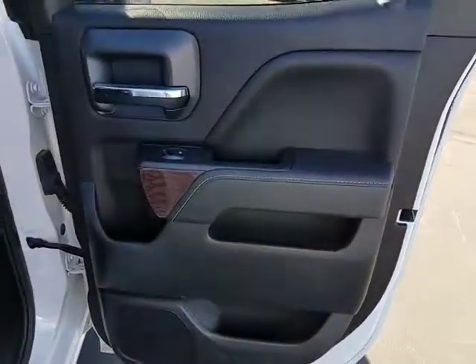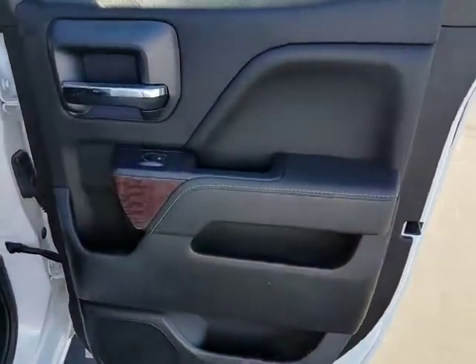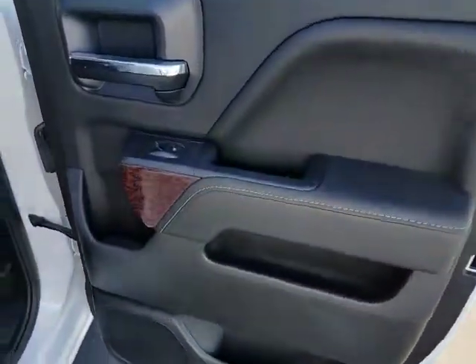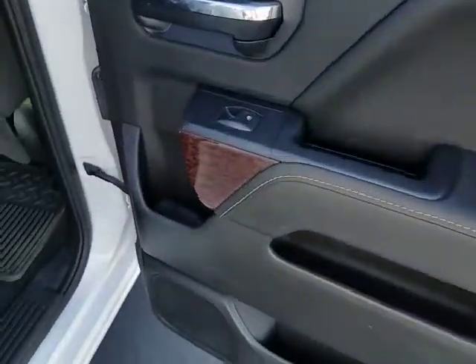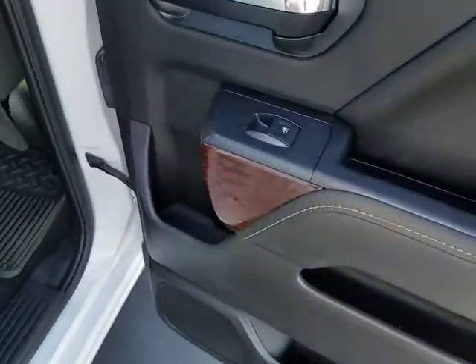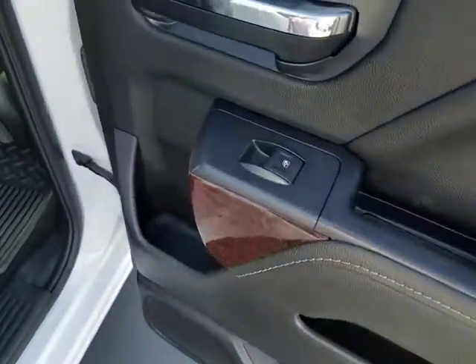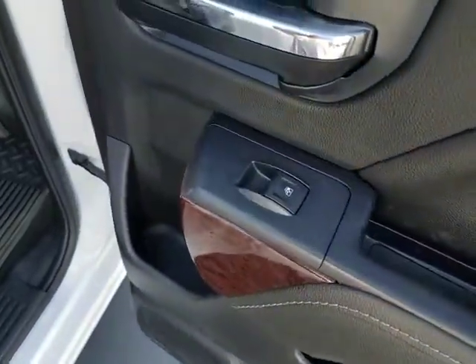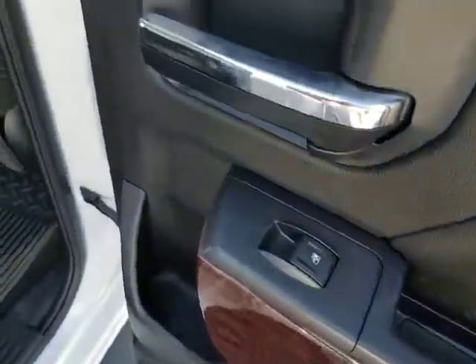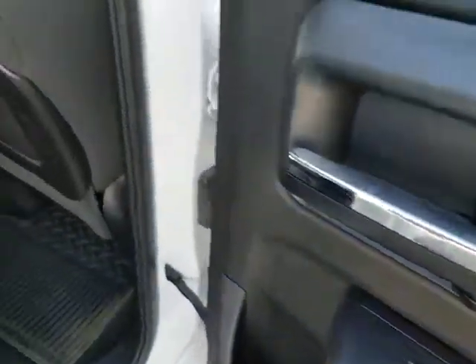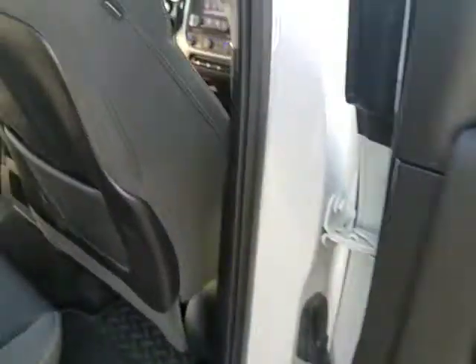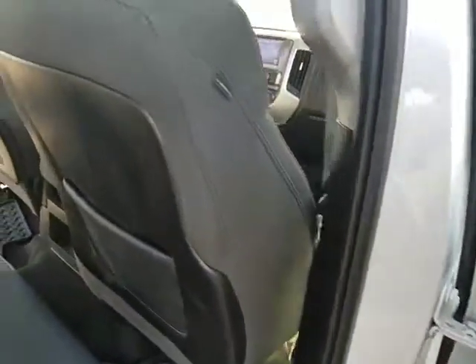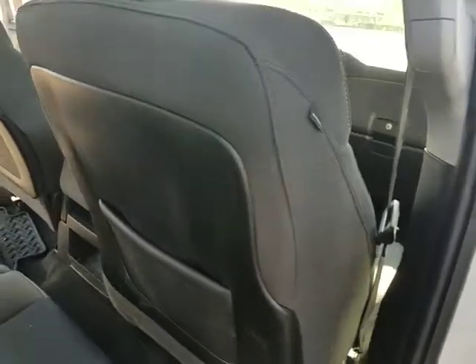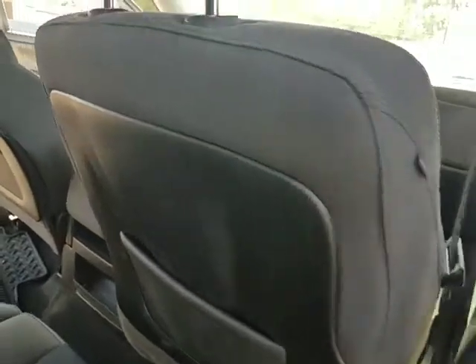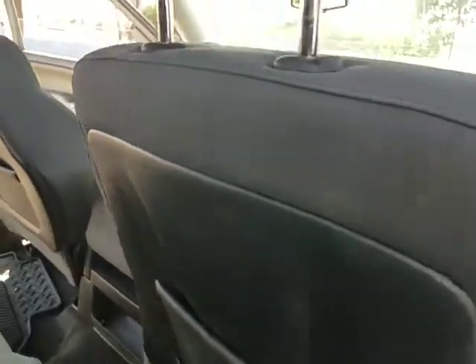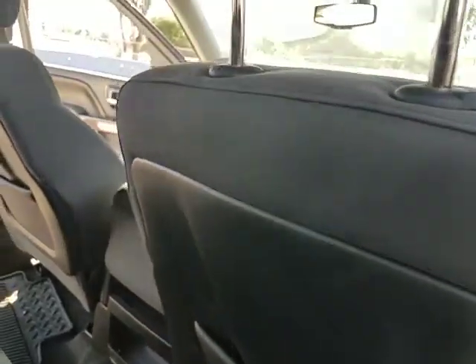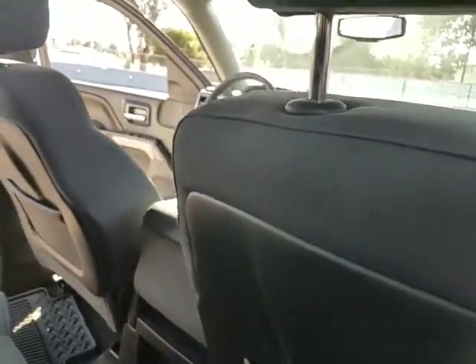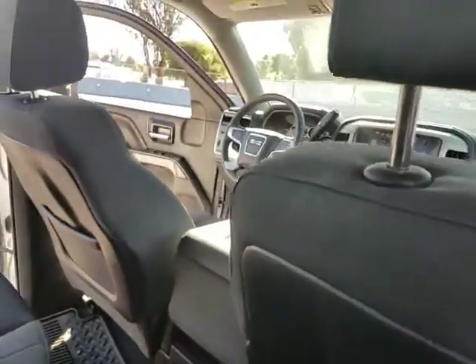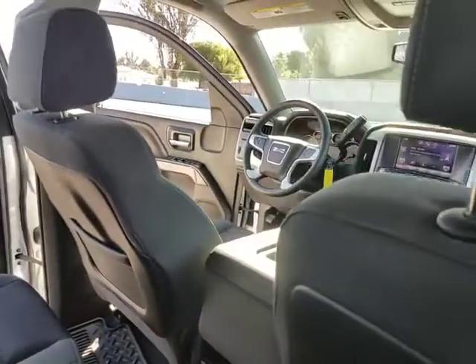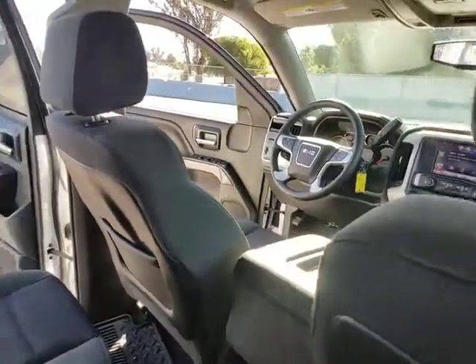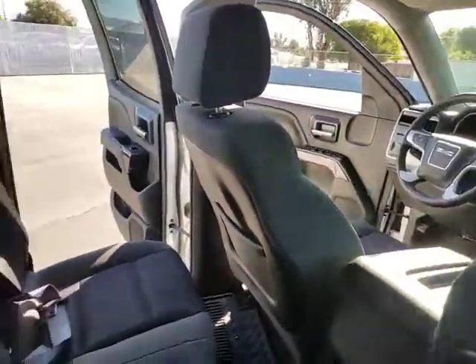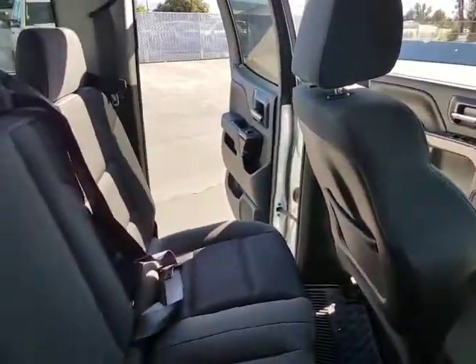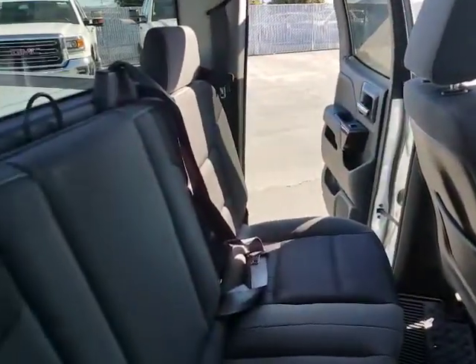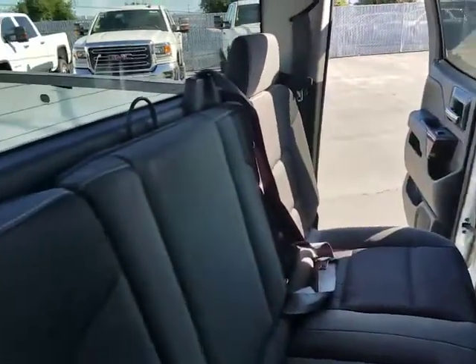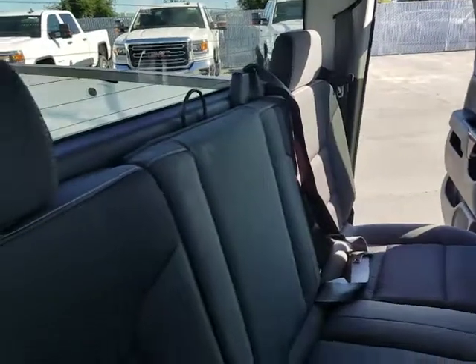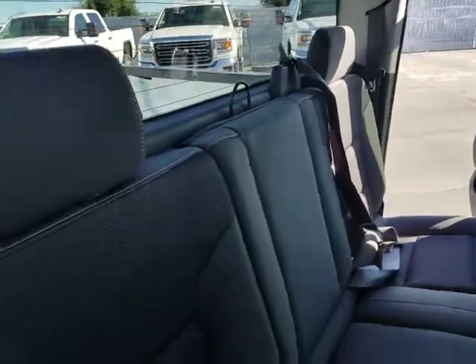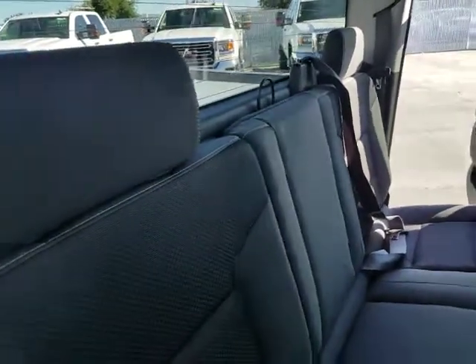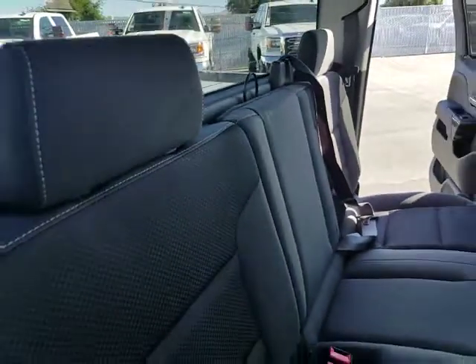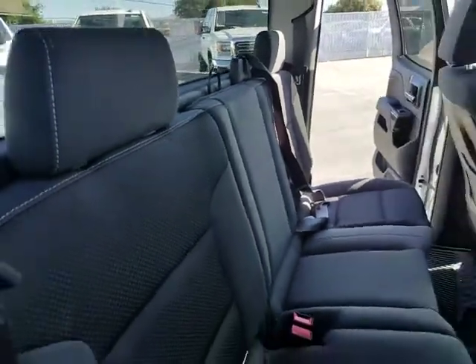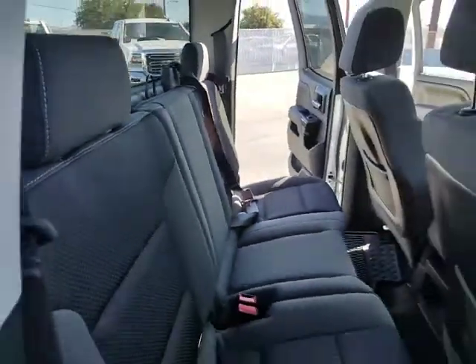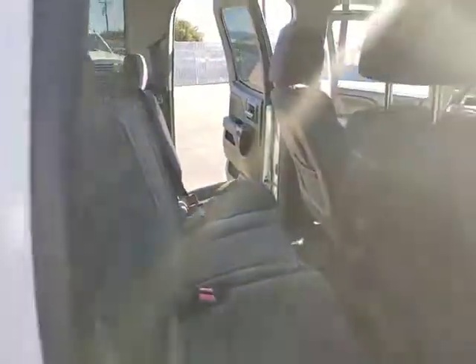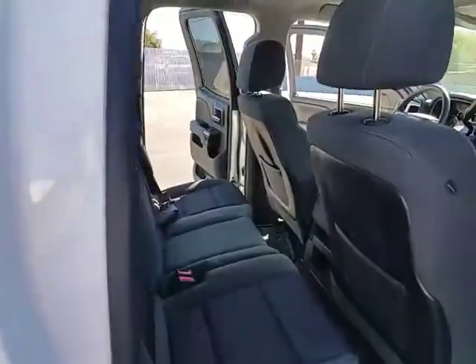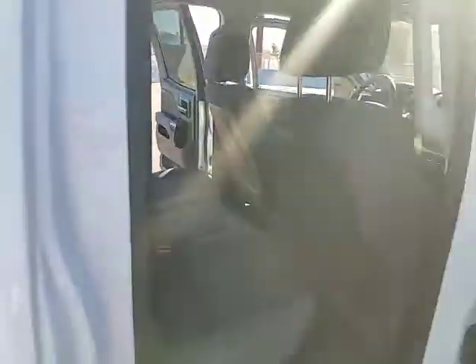Stability control, steering wheel audio controls, traction control, keyless entry, anti-lock braking system, backup camera, leather wrapped steering wheel, Bluetooth, power steering, adjustable steering wheel, cruise control, floor mats.